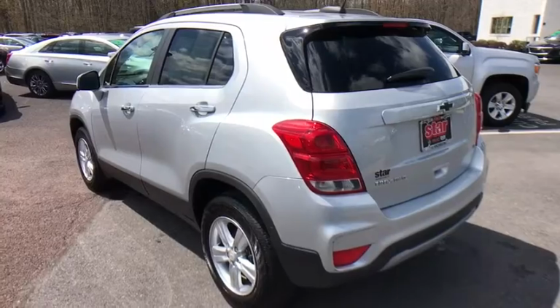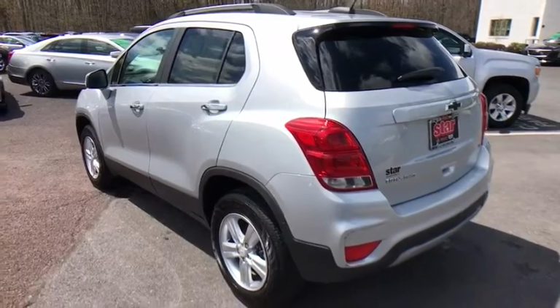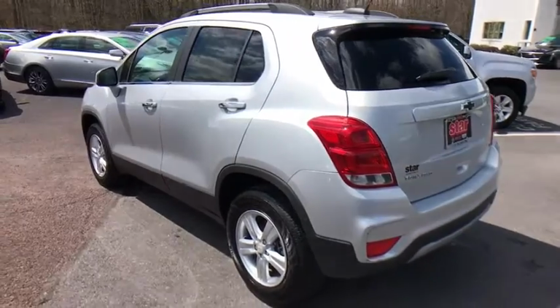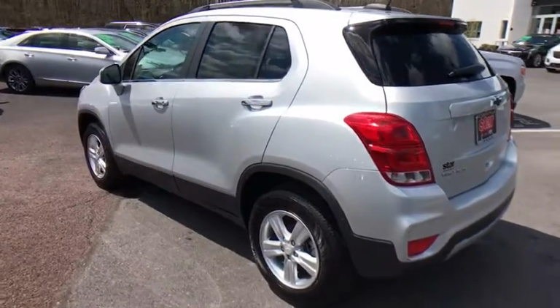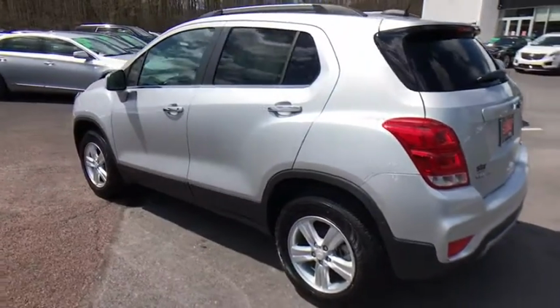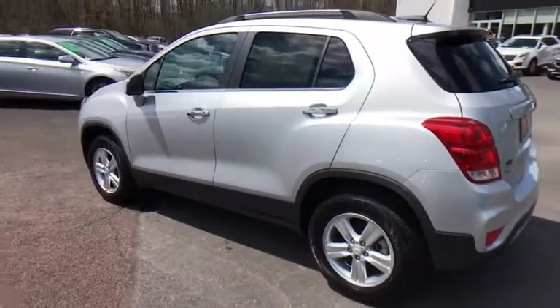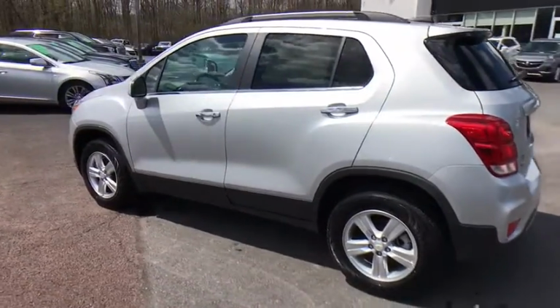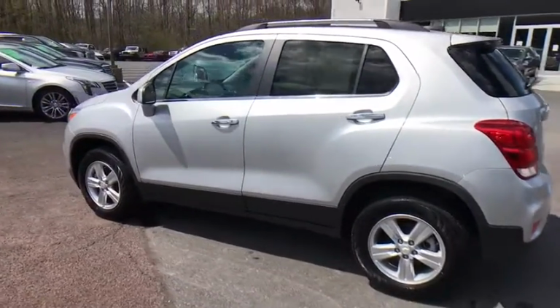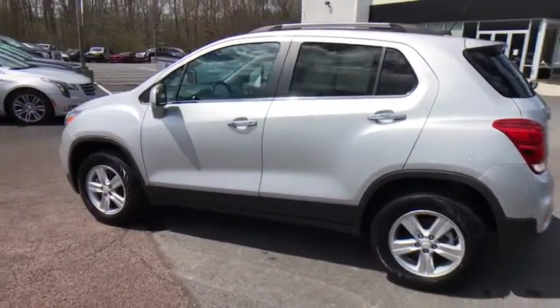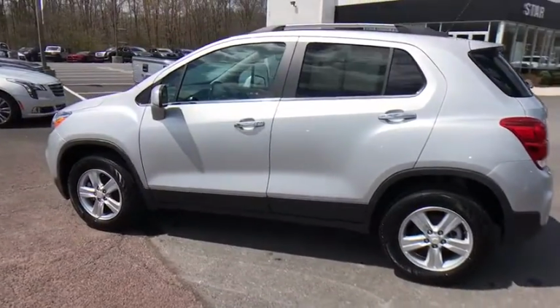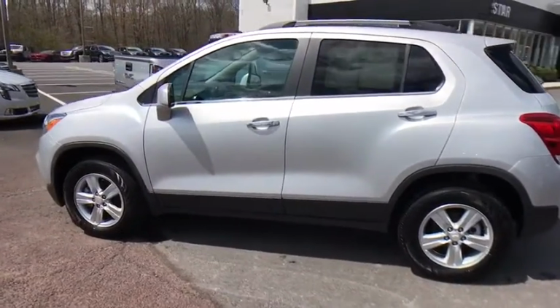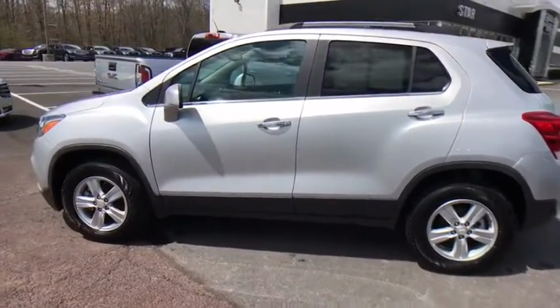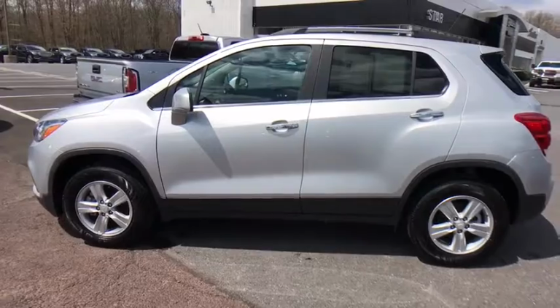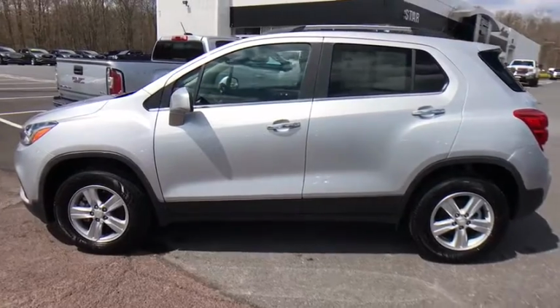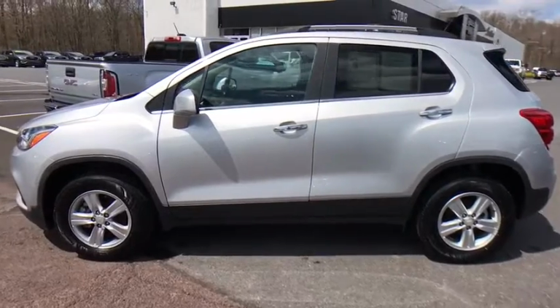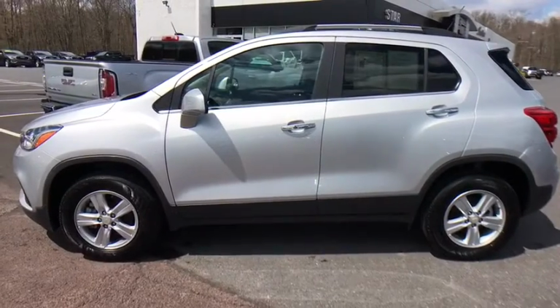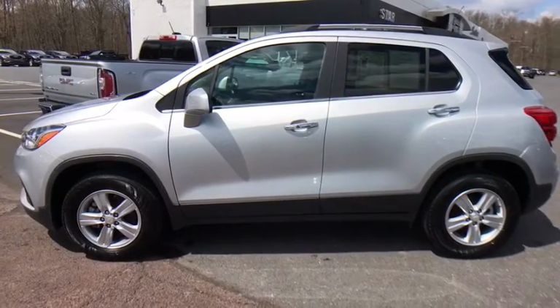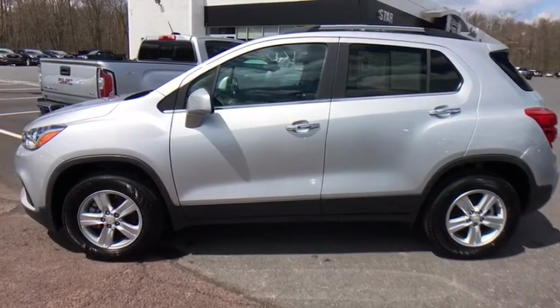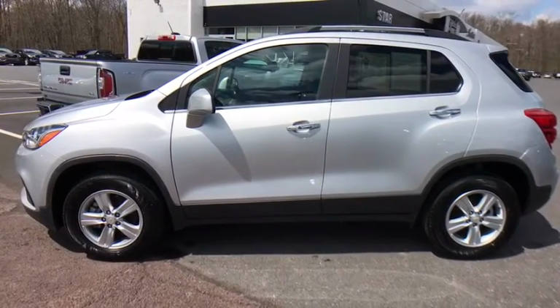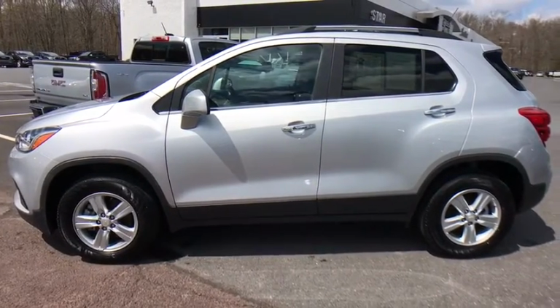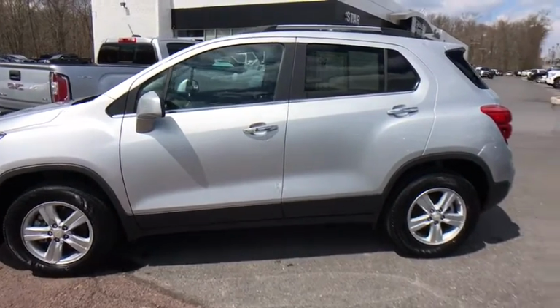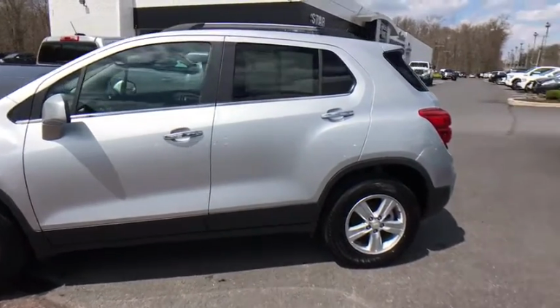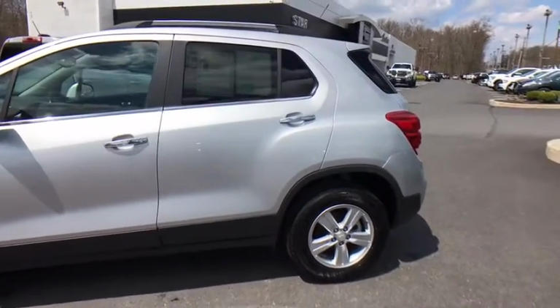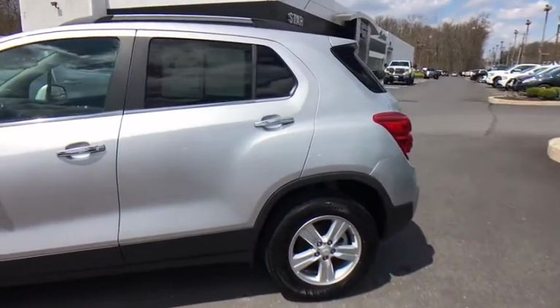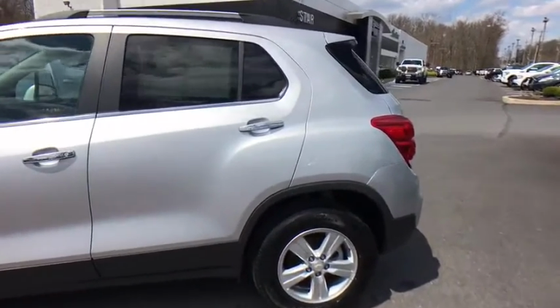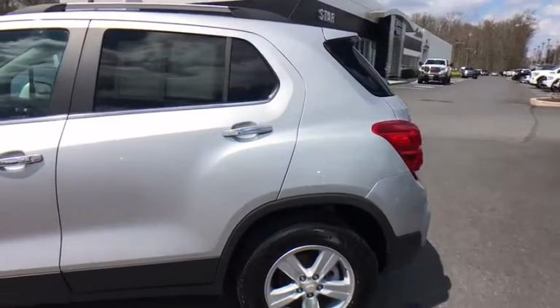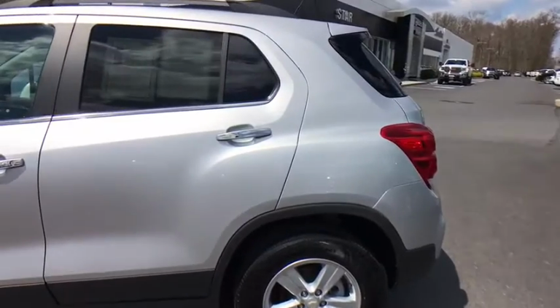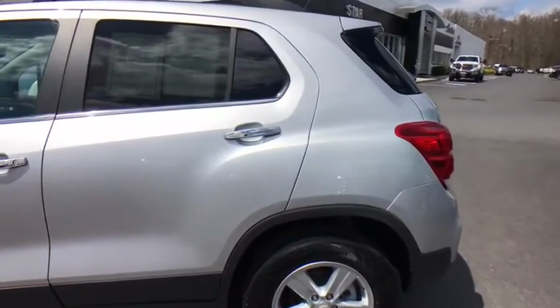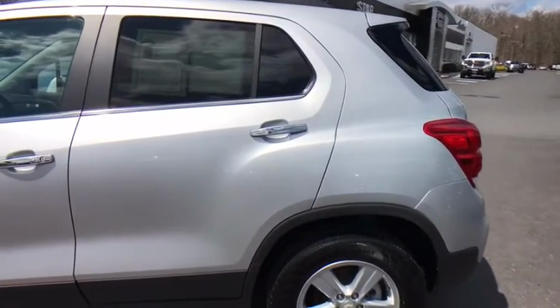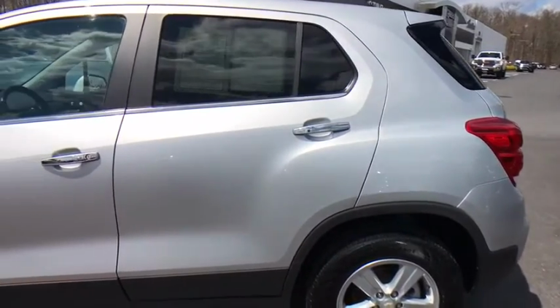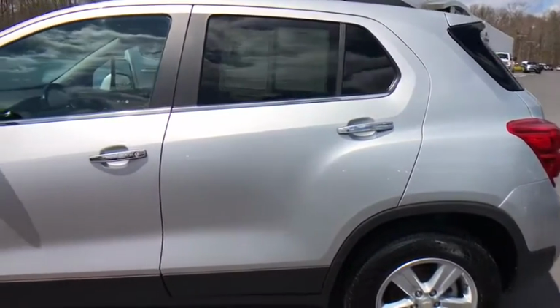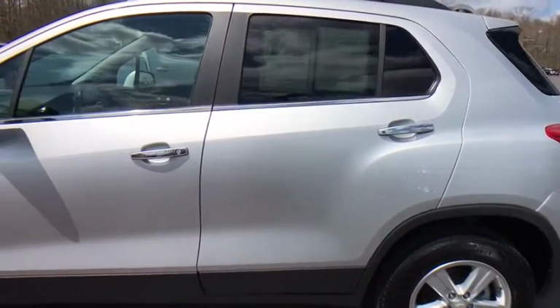Rear window defroster, power windows, electronic stability control, compass, security system, trip computer, remote keyless entry, panic alarm, brake assist, satellite radio. Come see the car for yourself.